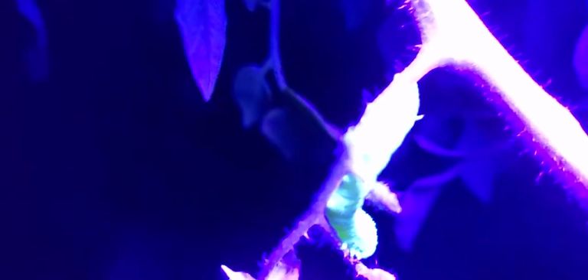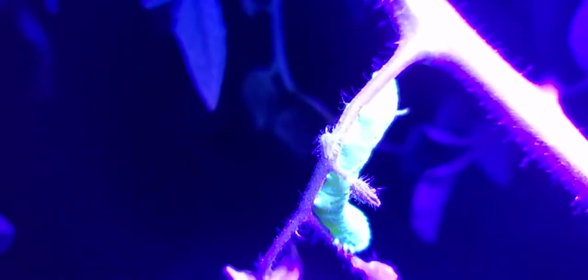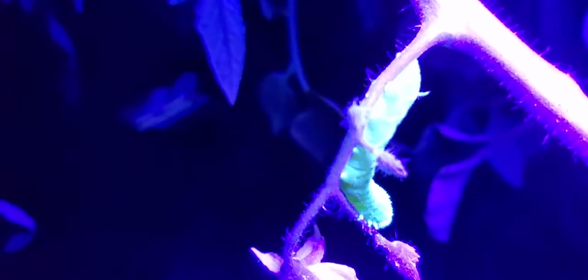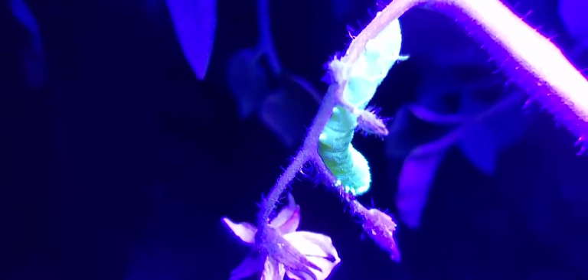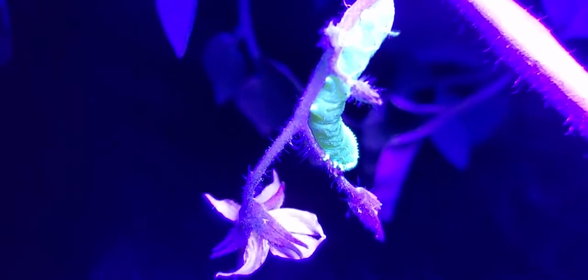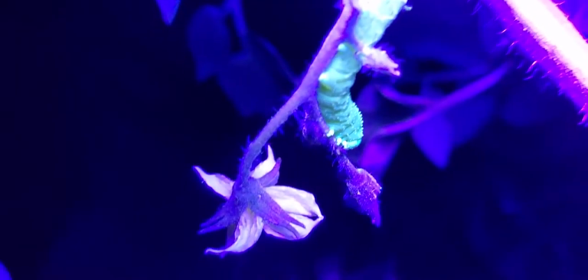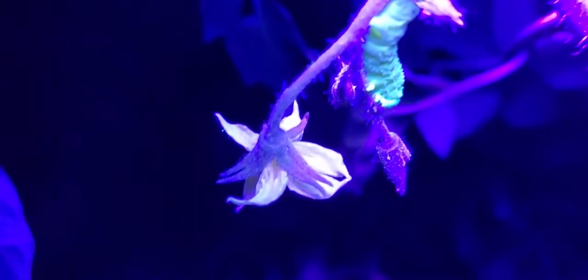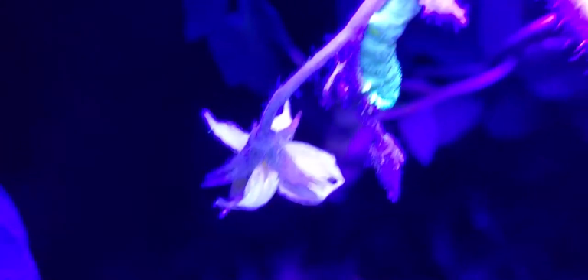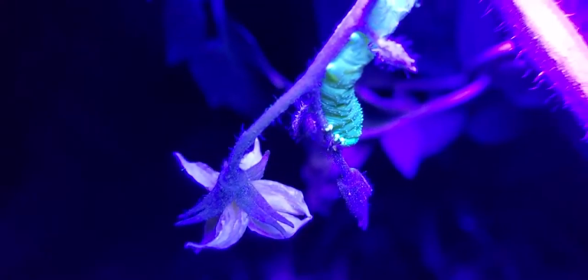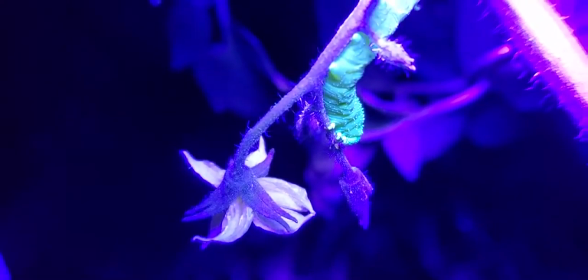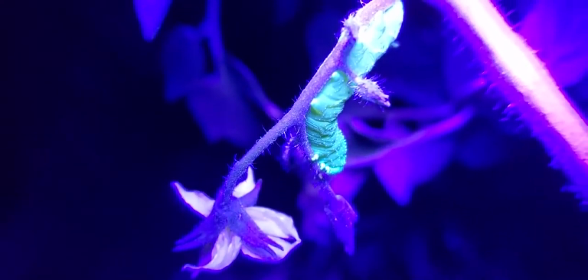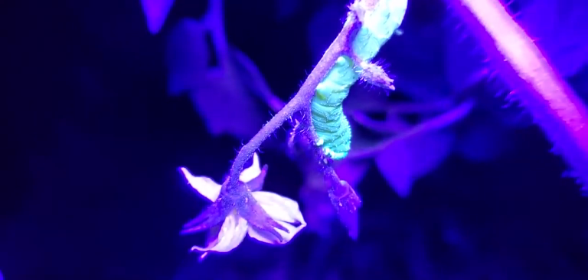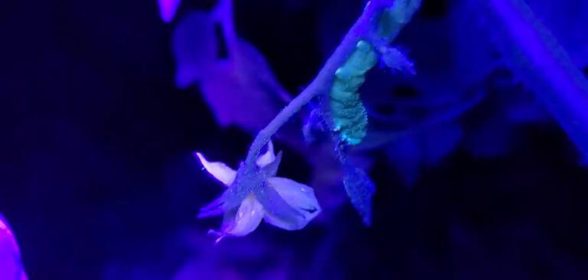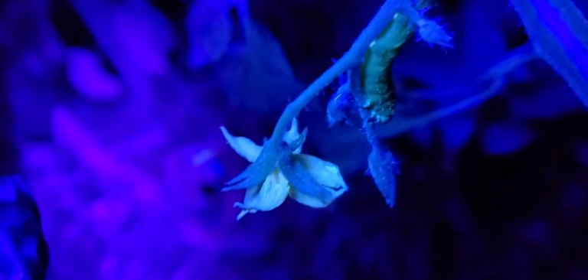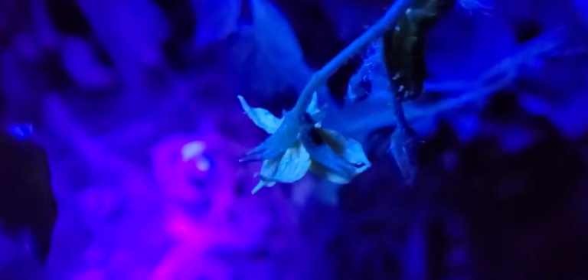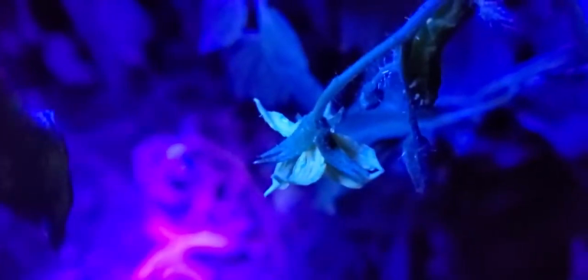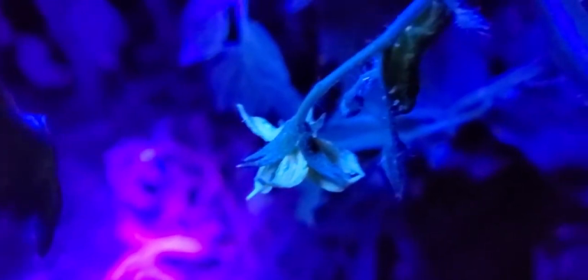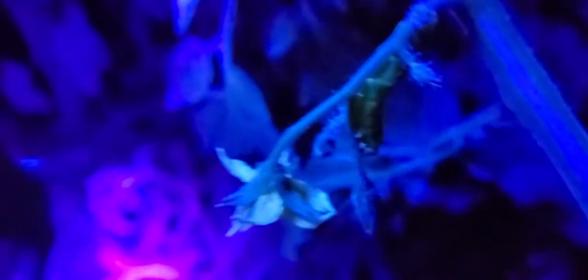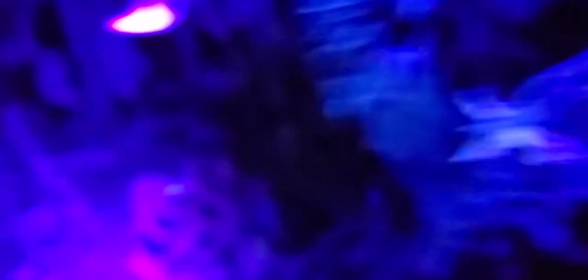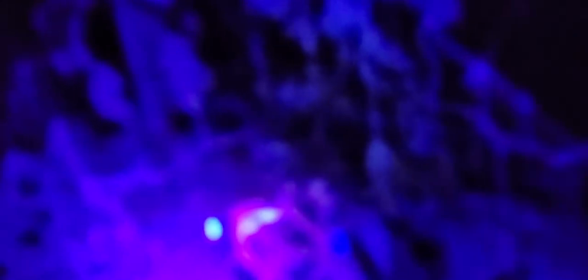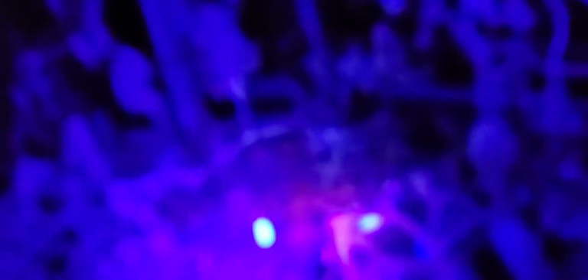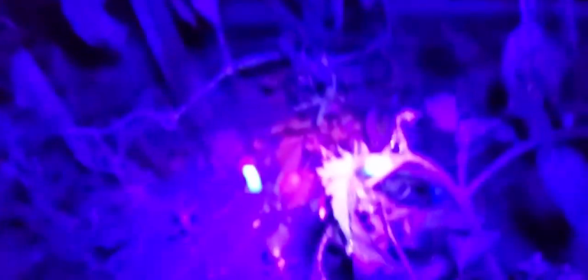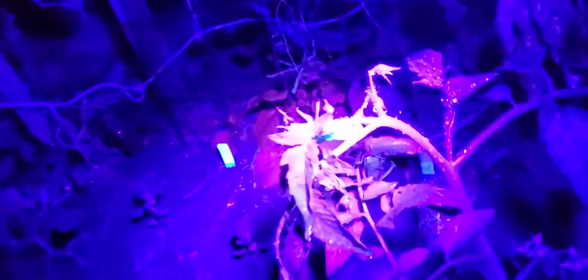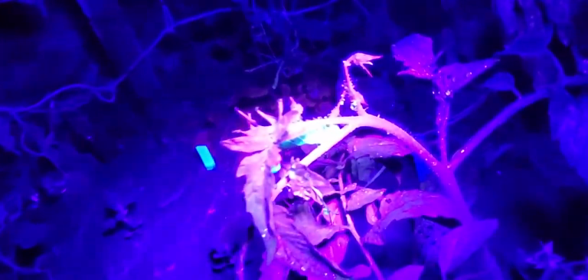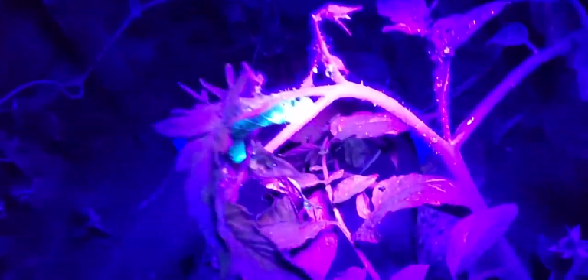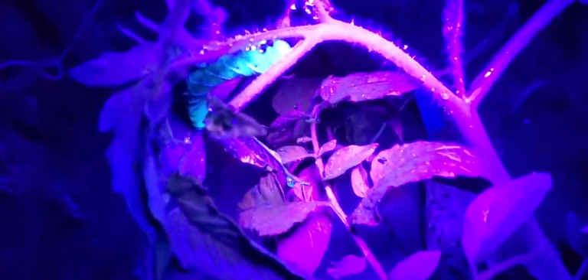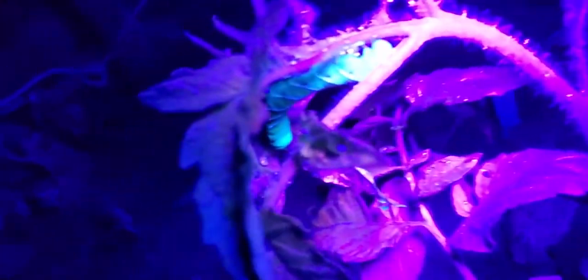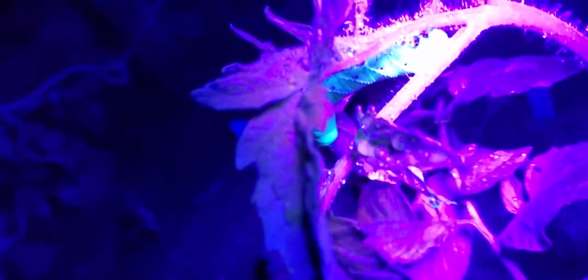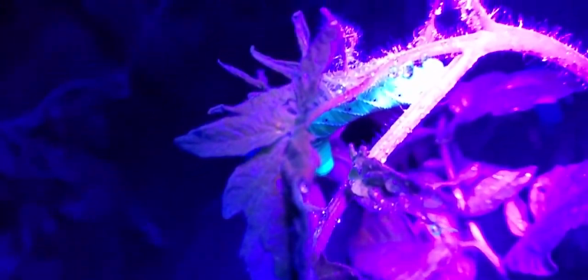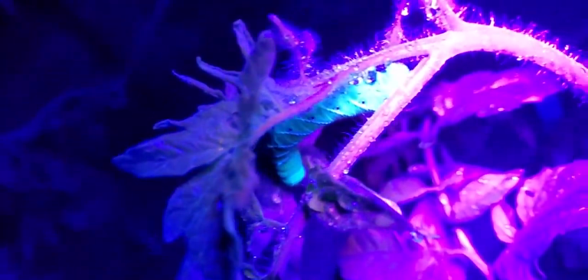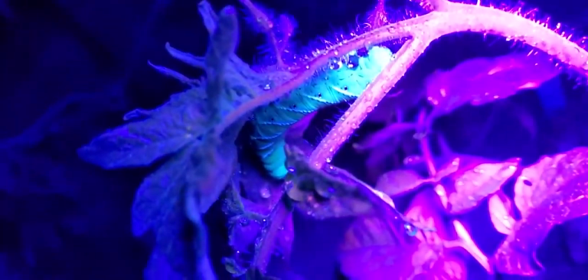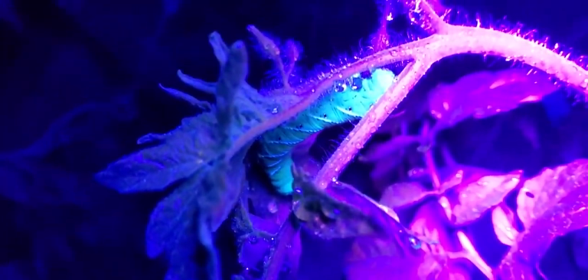But once you put the black light on them, look at that. Bam! Right there's one. I'm going to try to move on you. And there's another one.